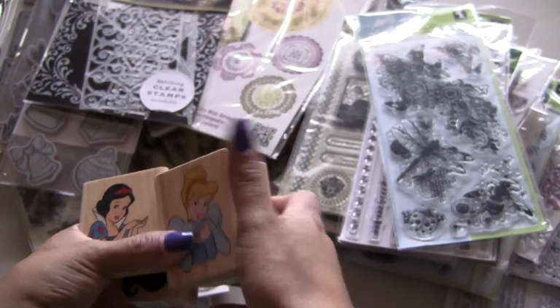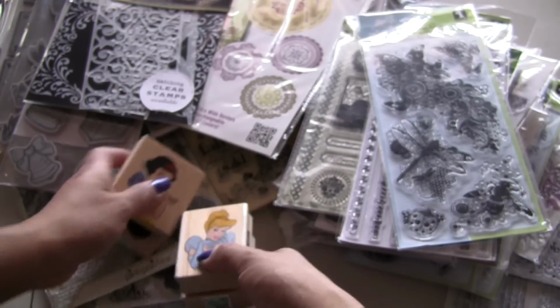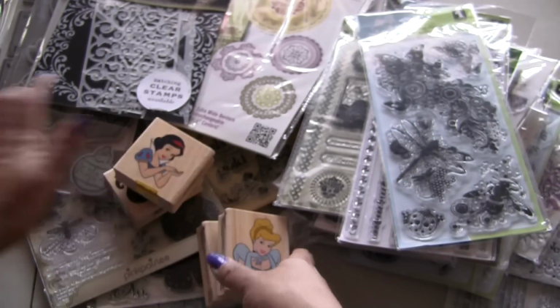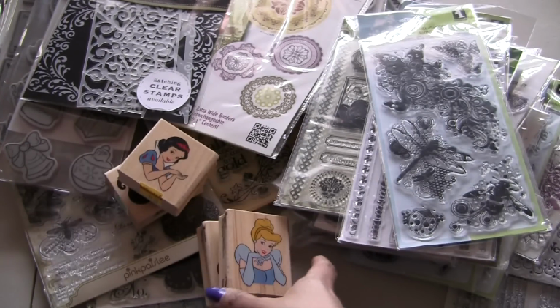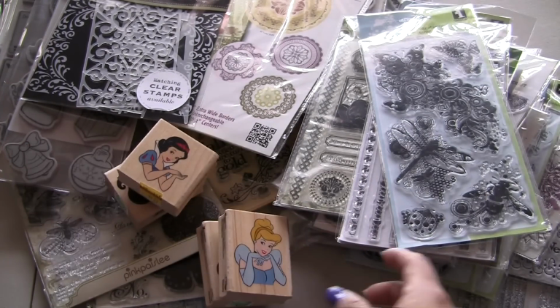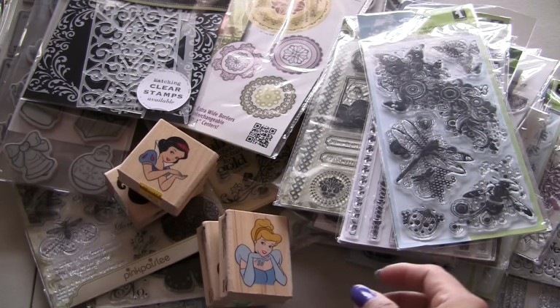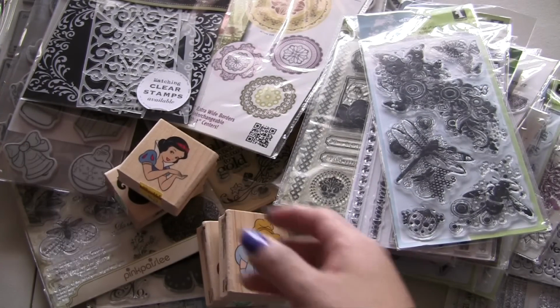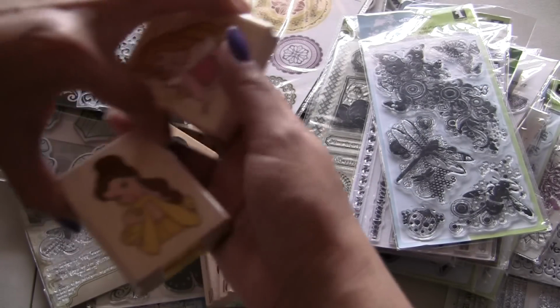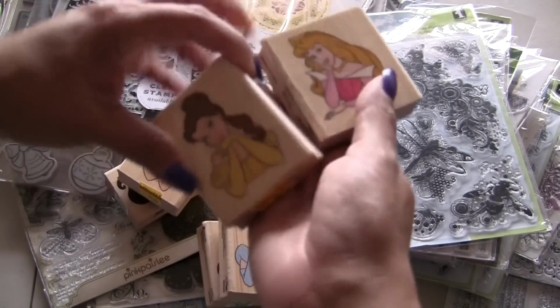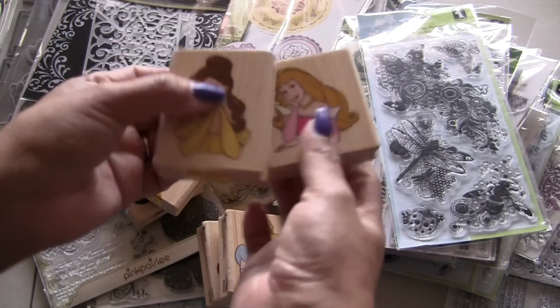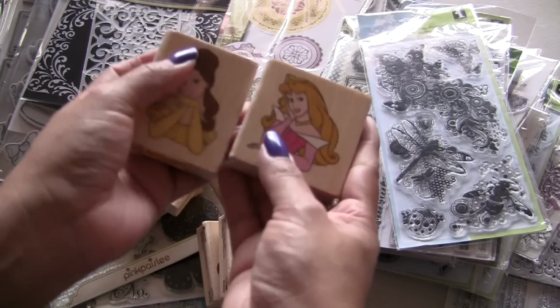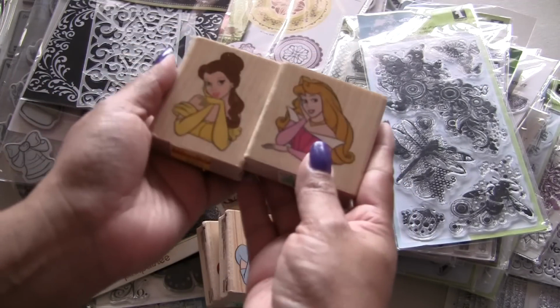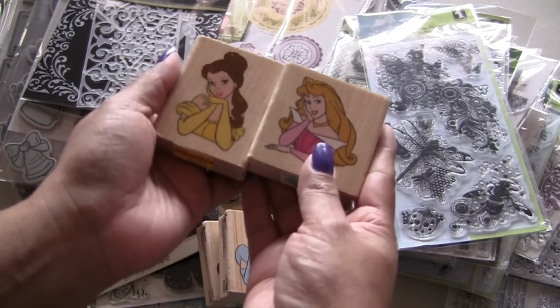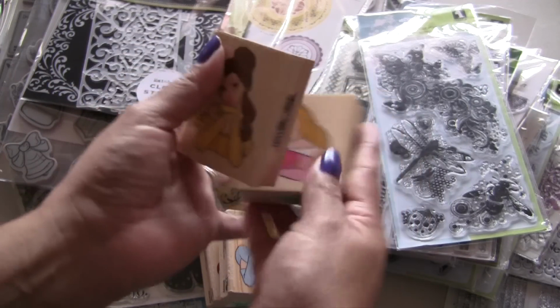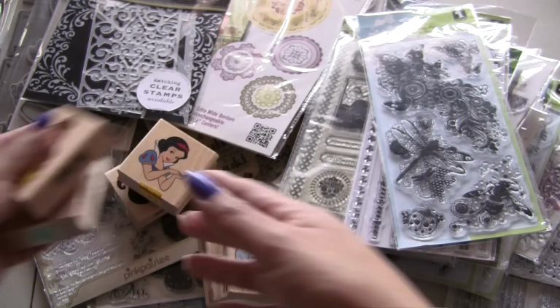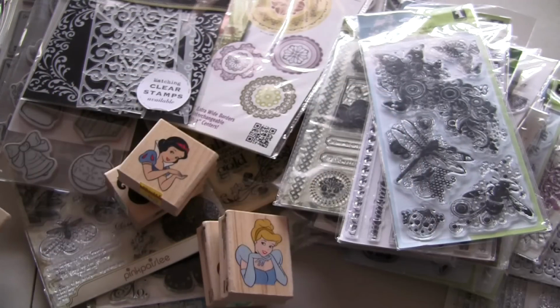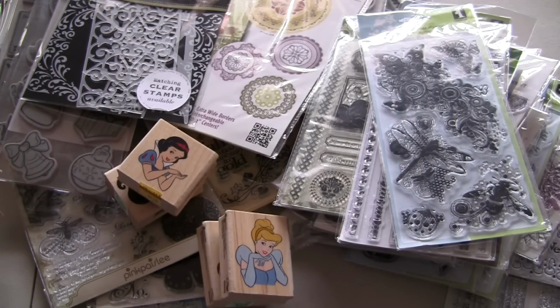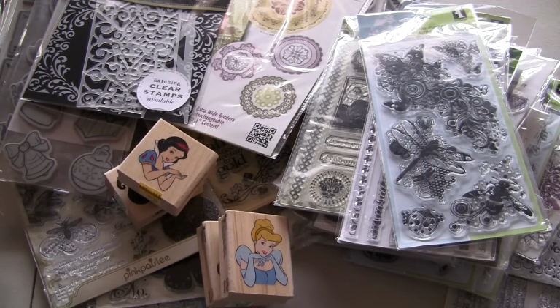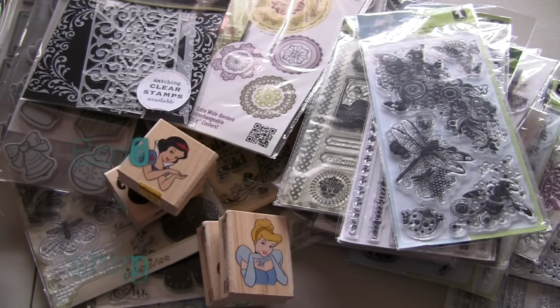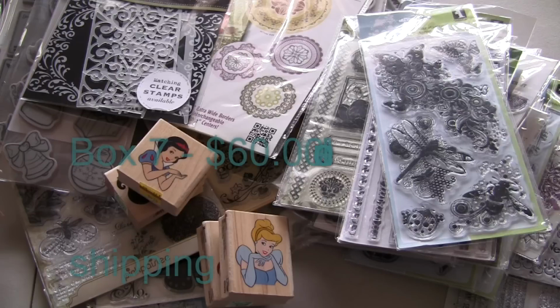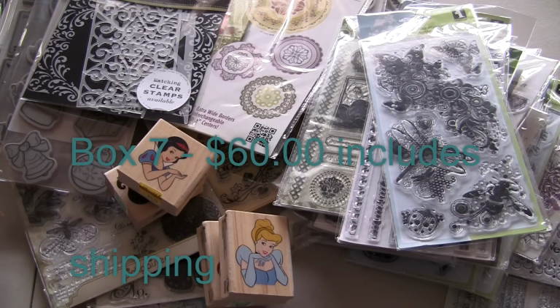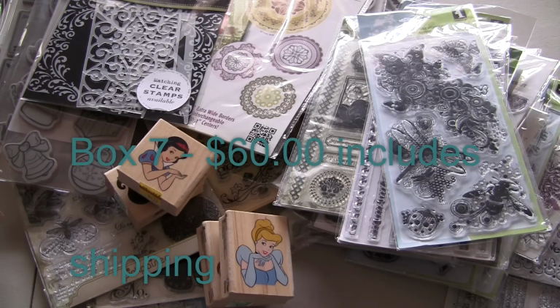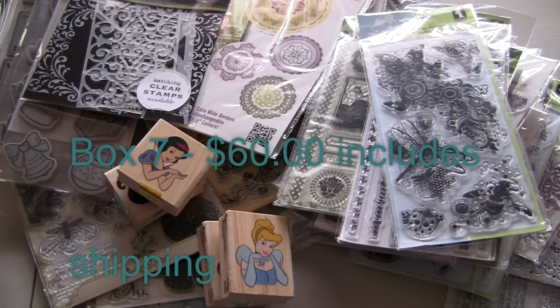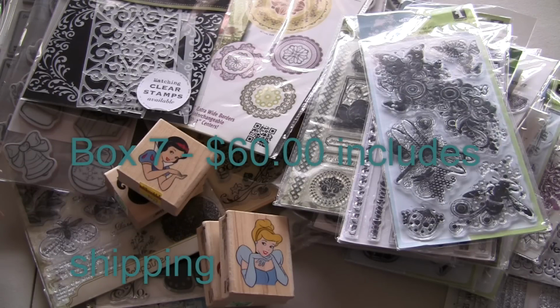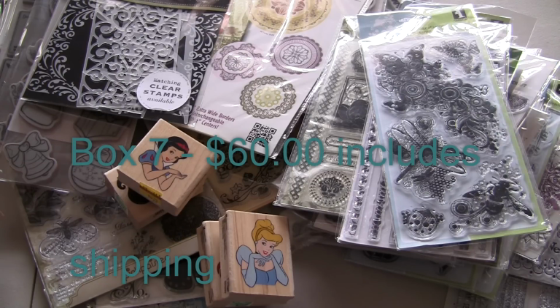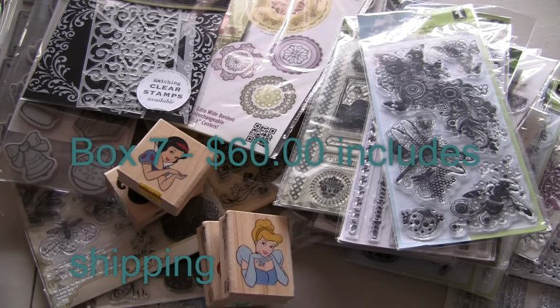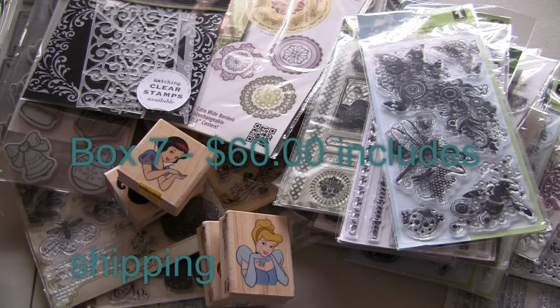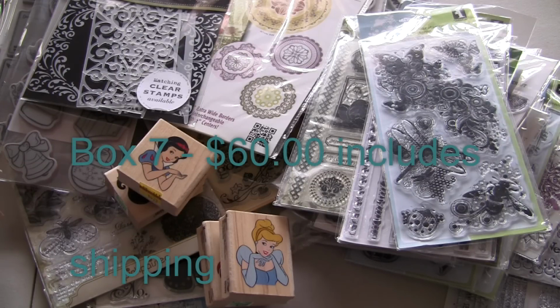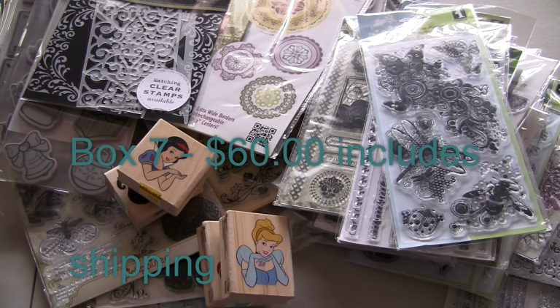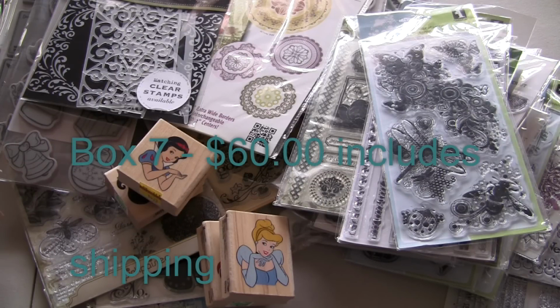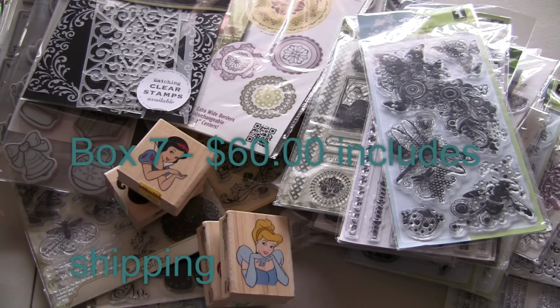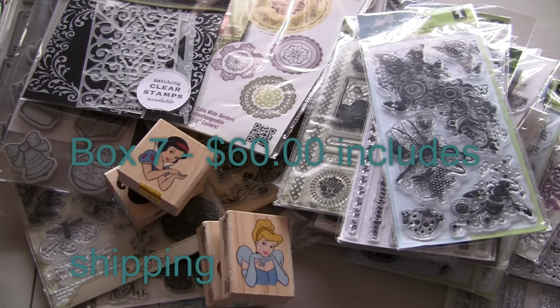And then these two. So this is box seven, including shipping, medium flat rate box, $60.